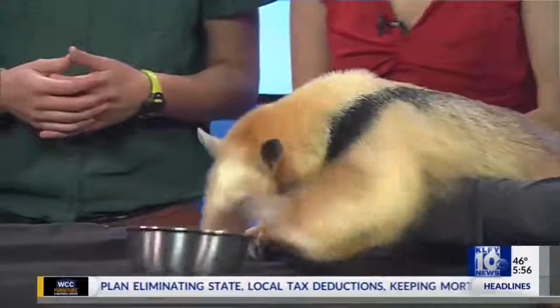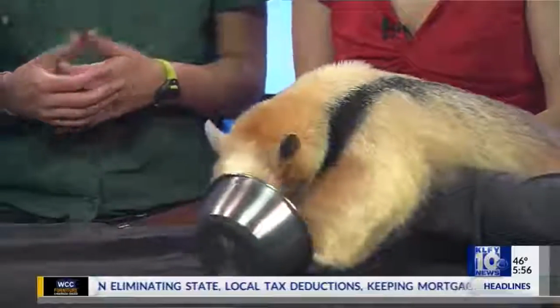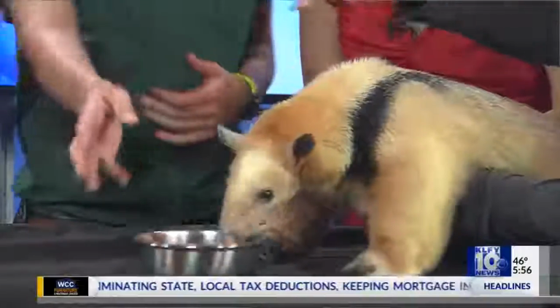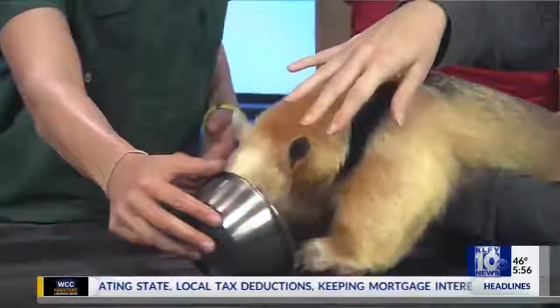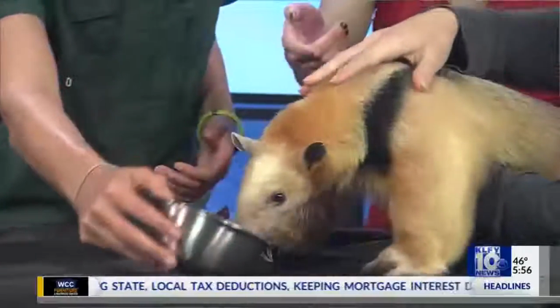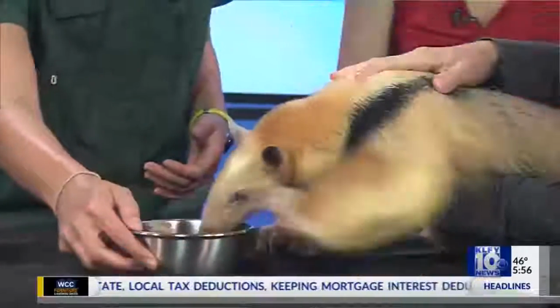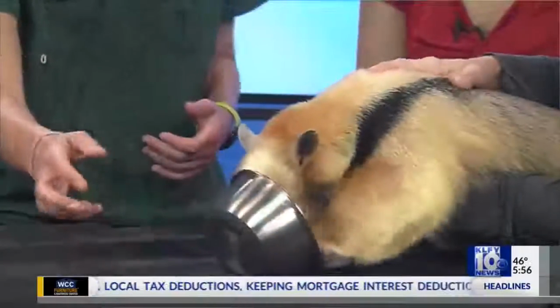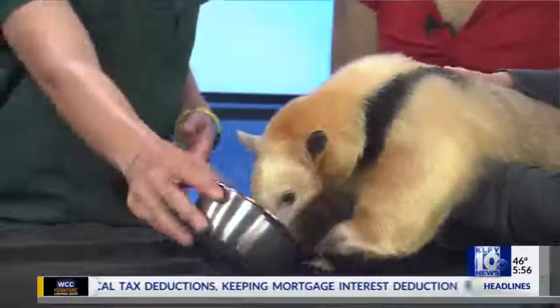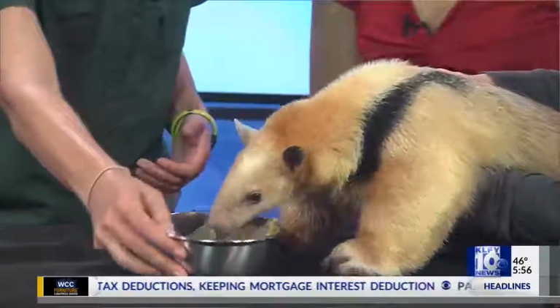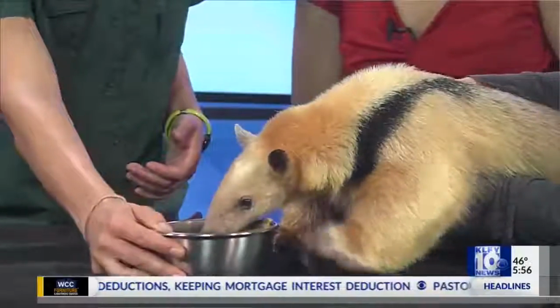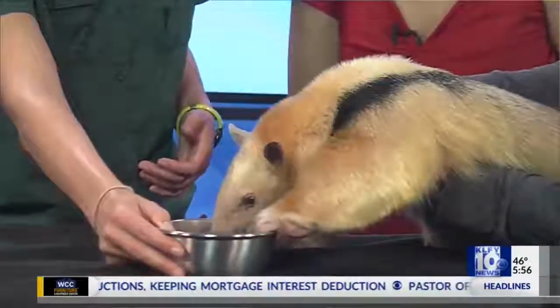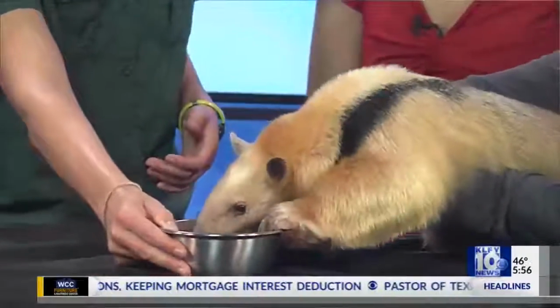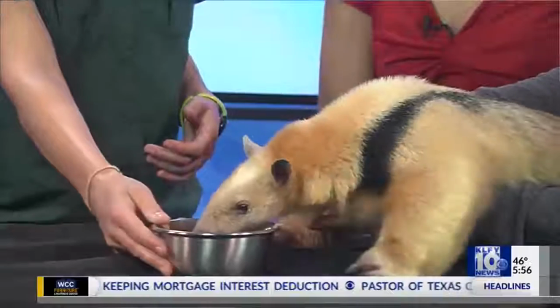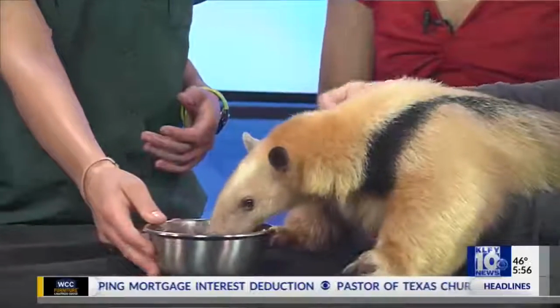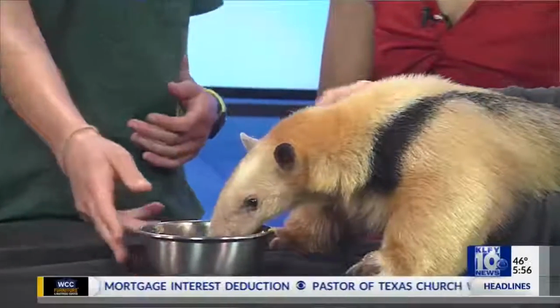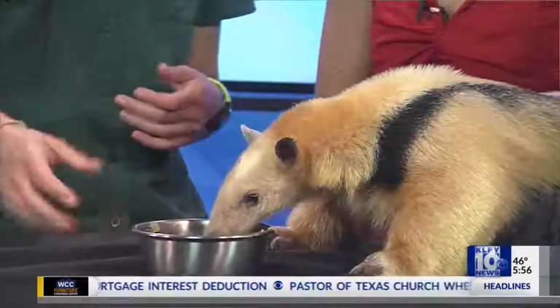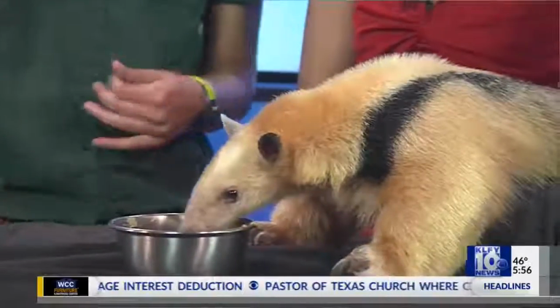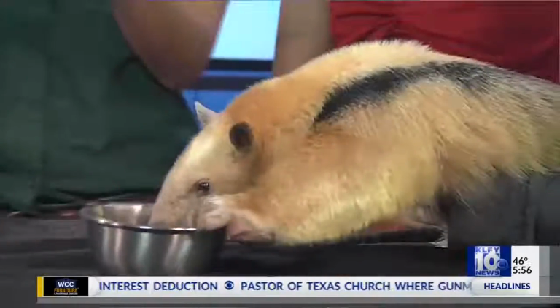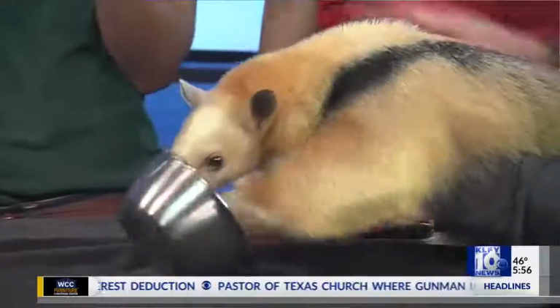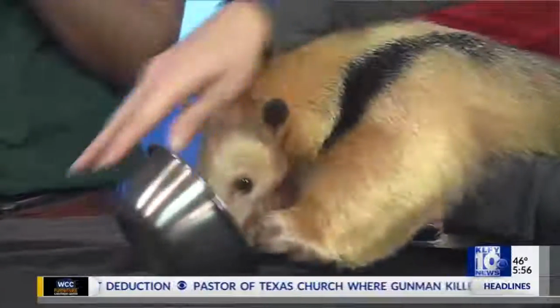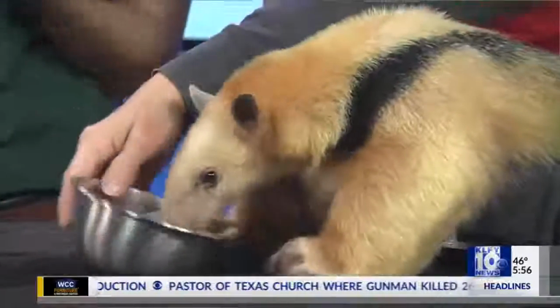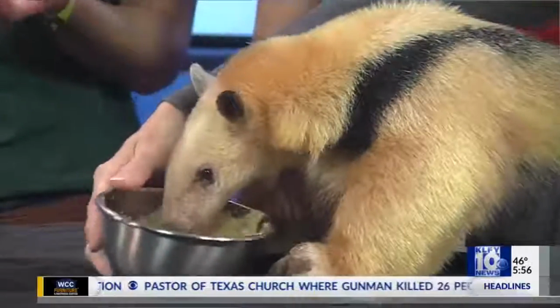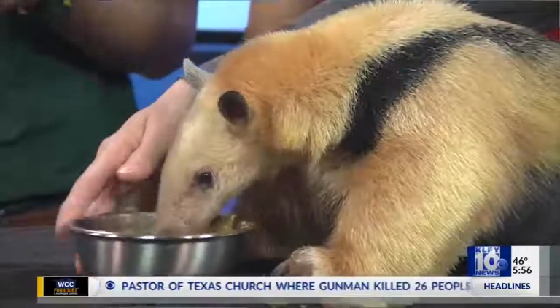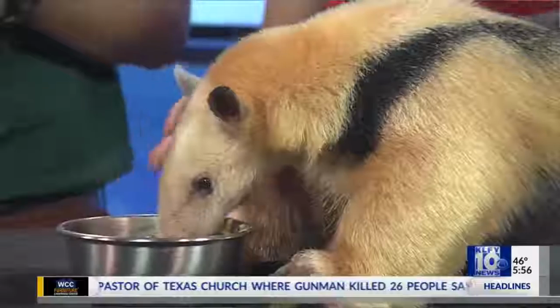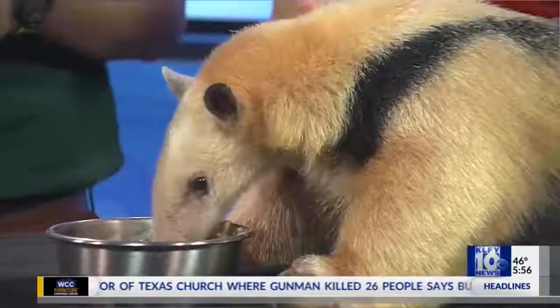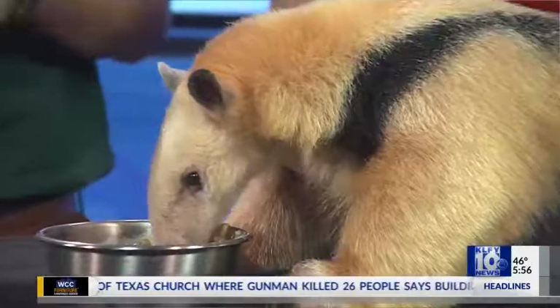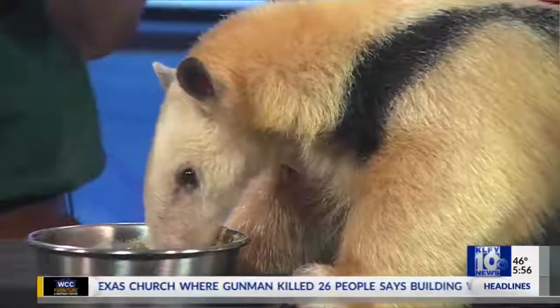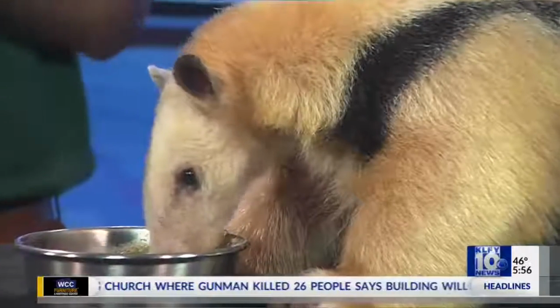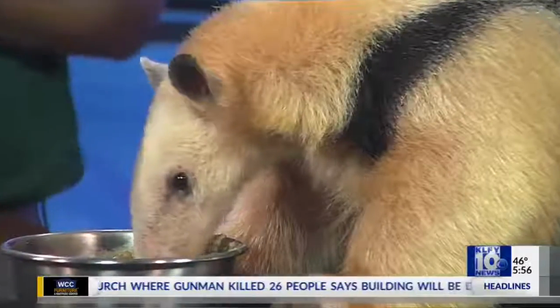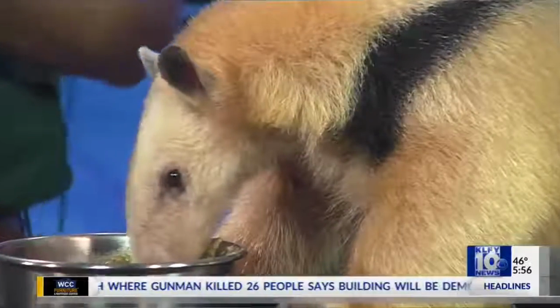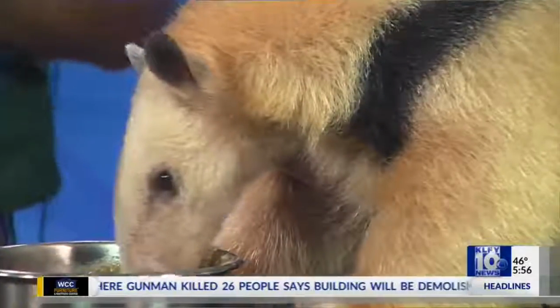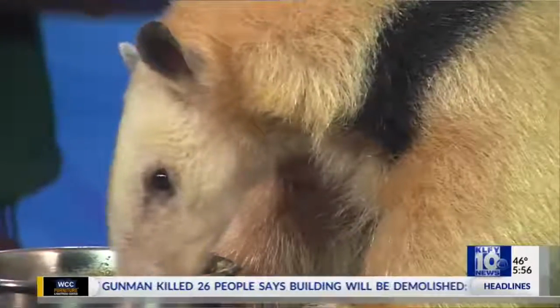They're a very unique looking animal. The shape of her head — that's to get into logs and get ants and bugs. She needs to be able to break it open. They also need things like termites, so it is important for them to break open logs and be able to get to those termites and things like that.